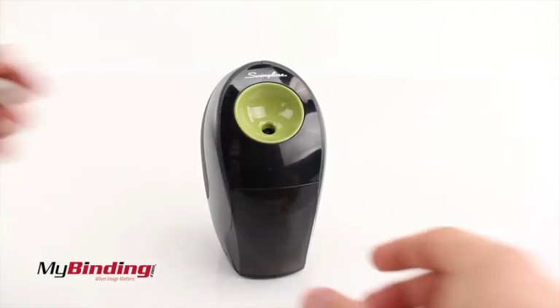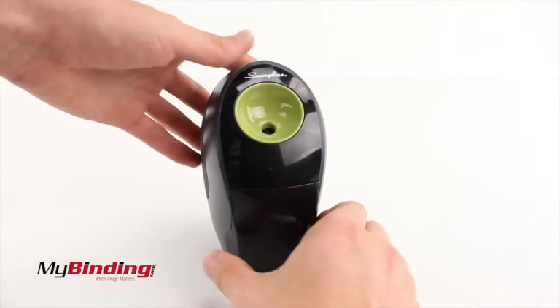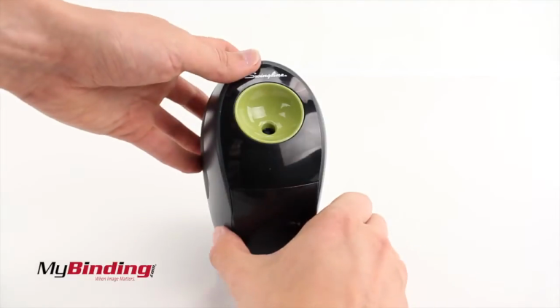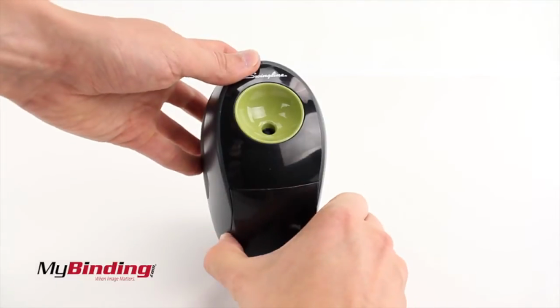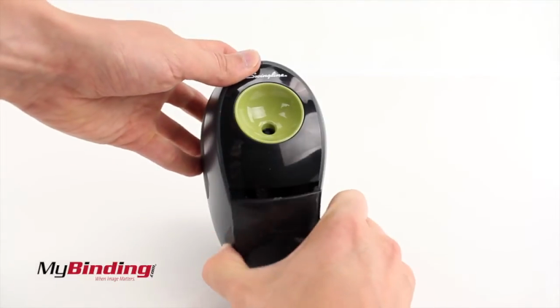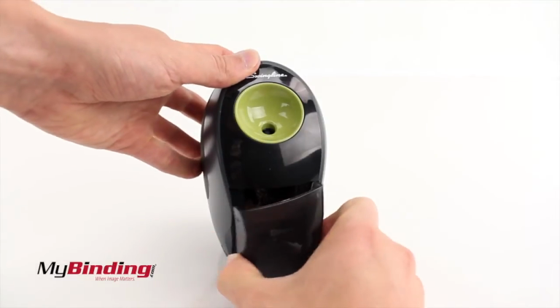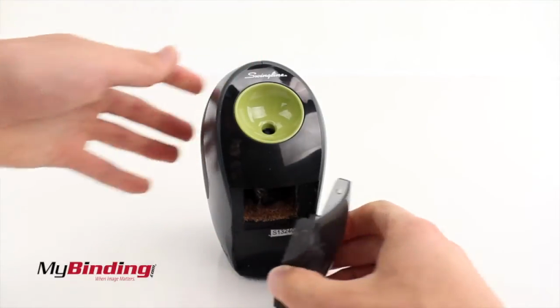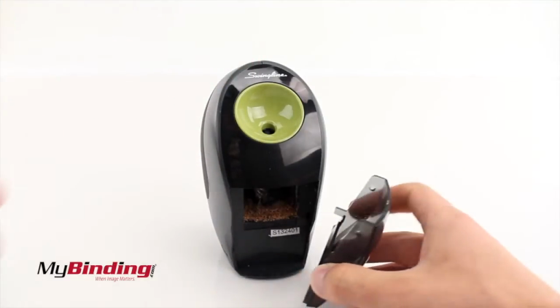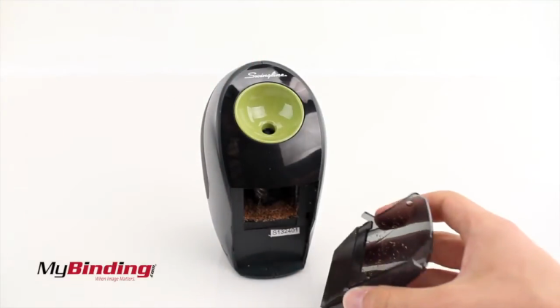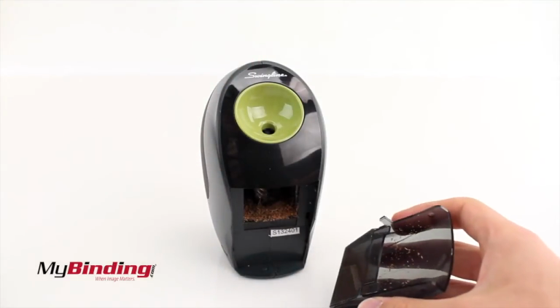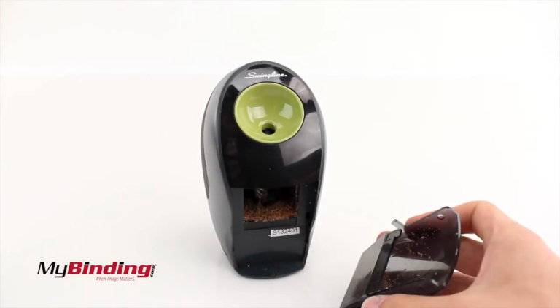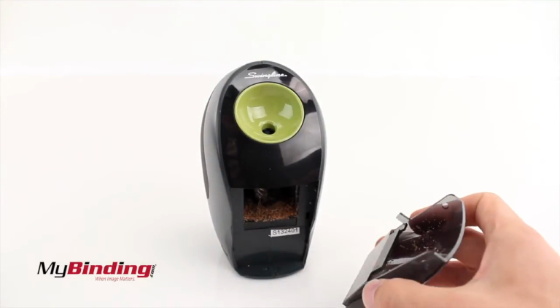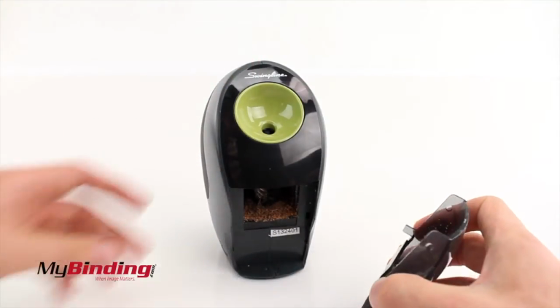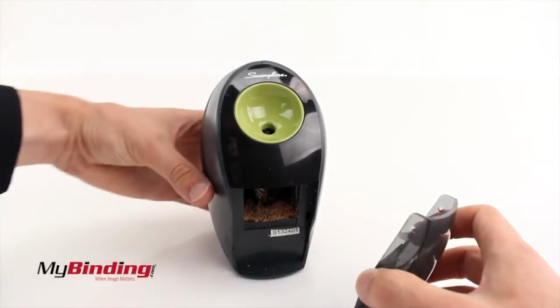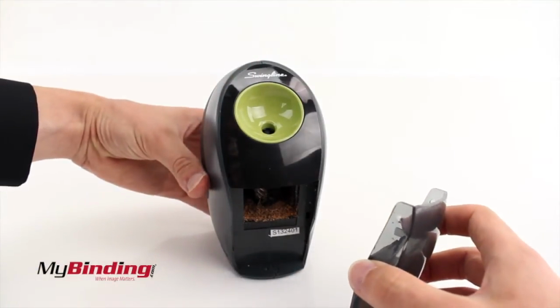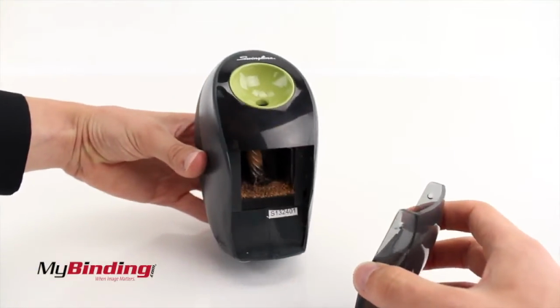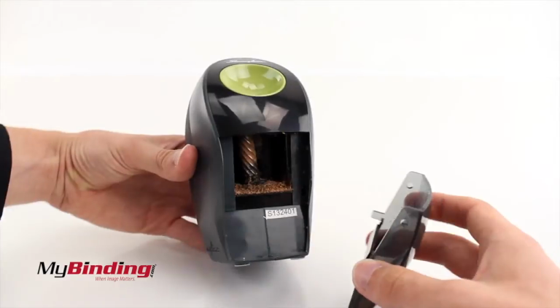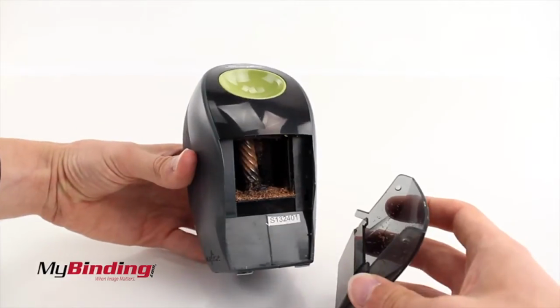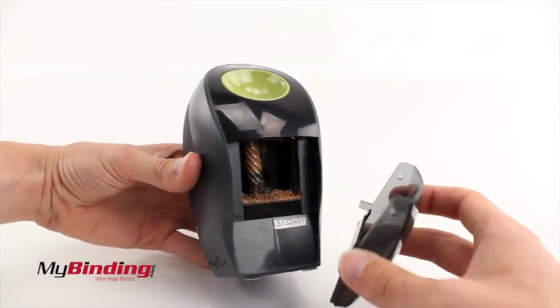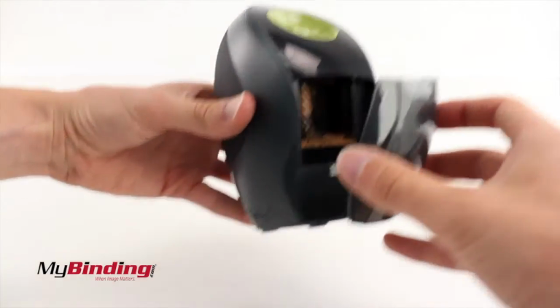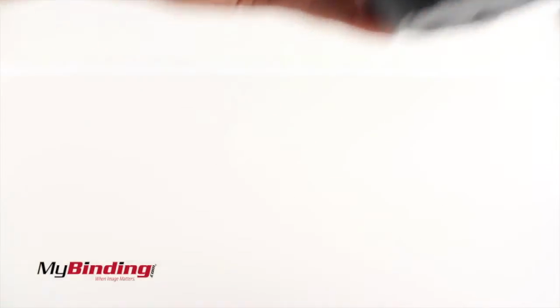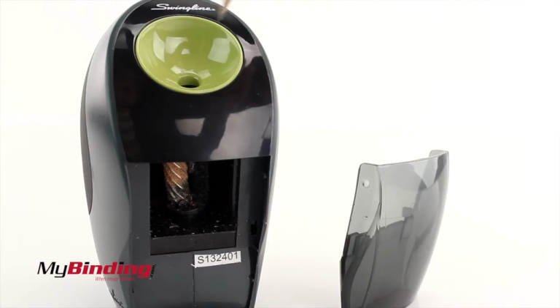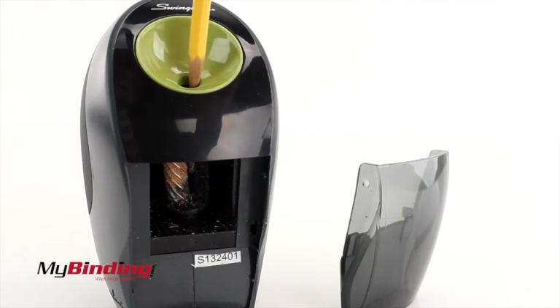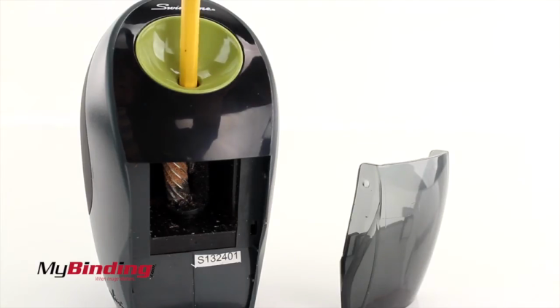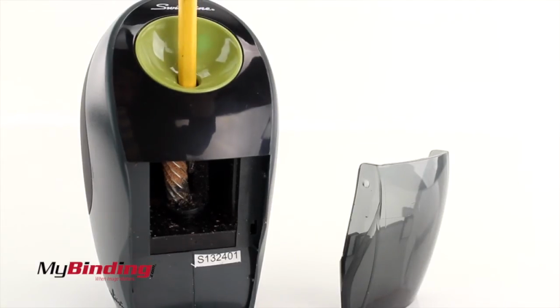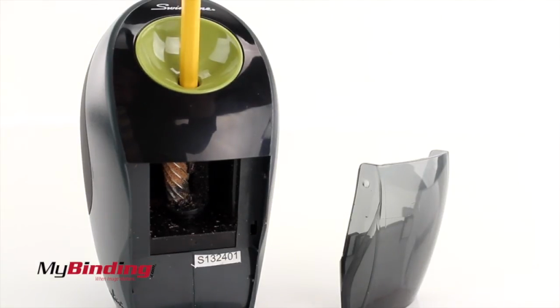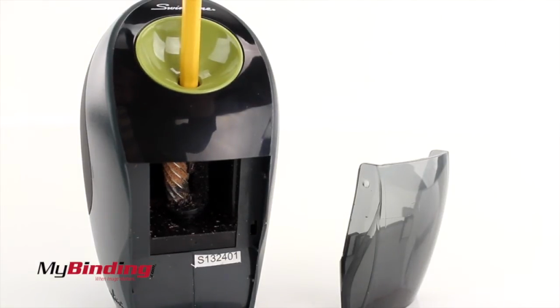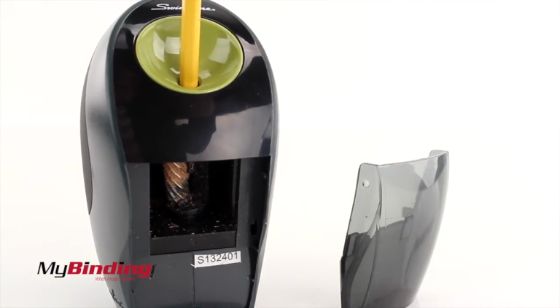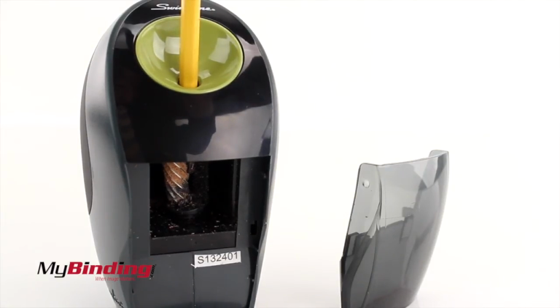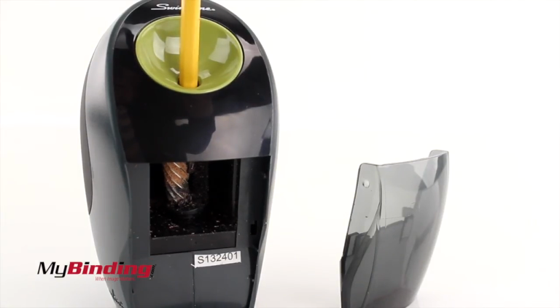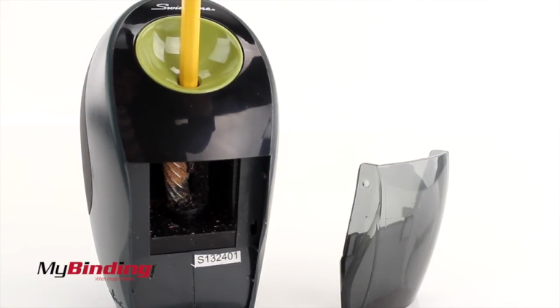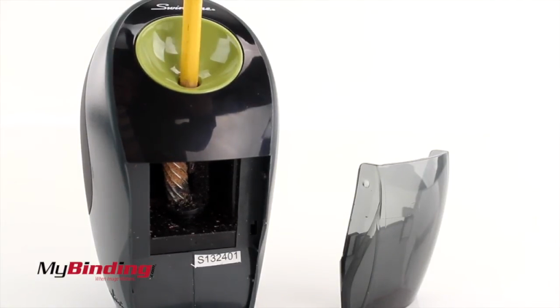Open the front tray to empty the shavings. It's probably best to open over the garbage so you don't make a mess everywhere. When the tray is open, the blade will not spin for safety precautions.